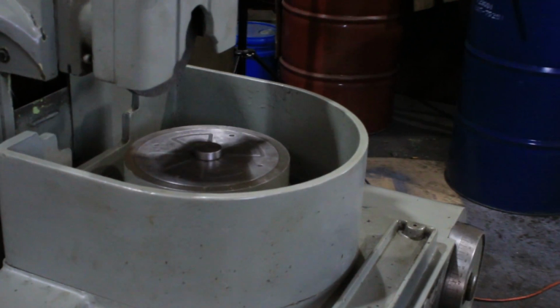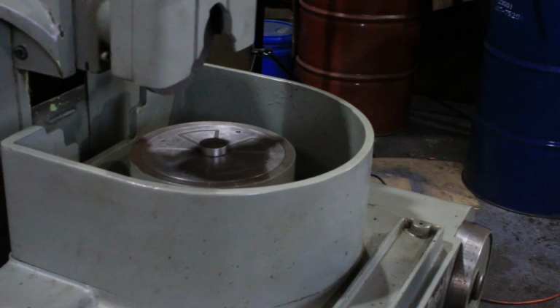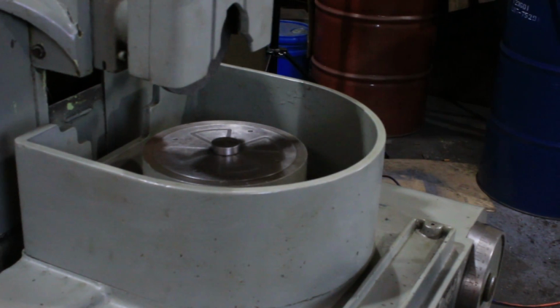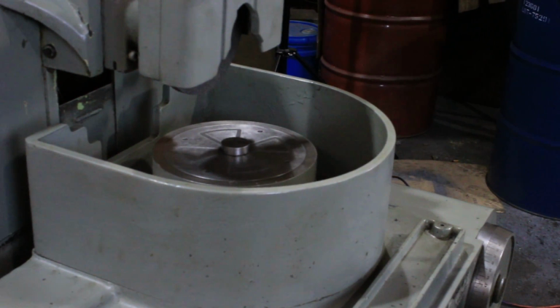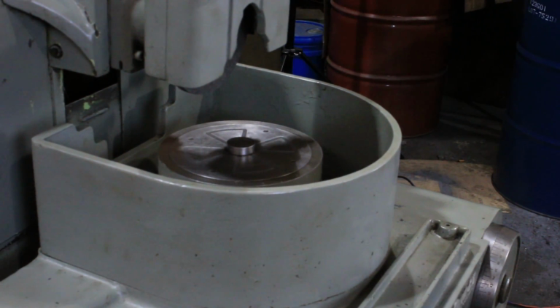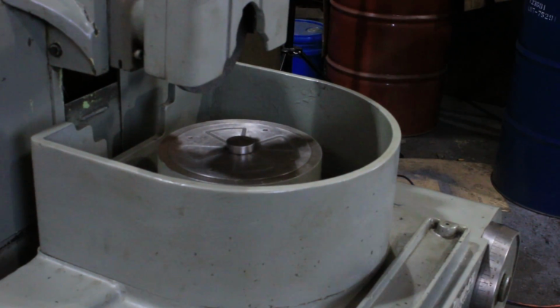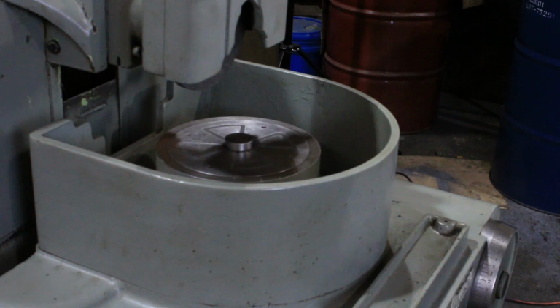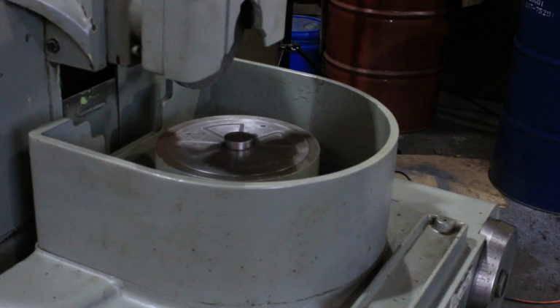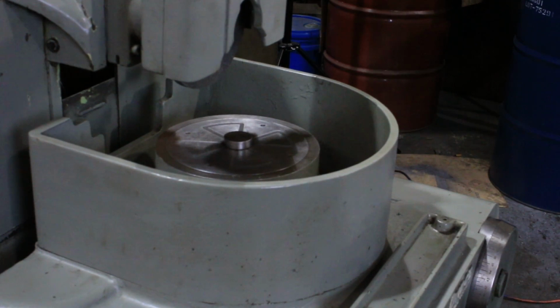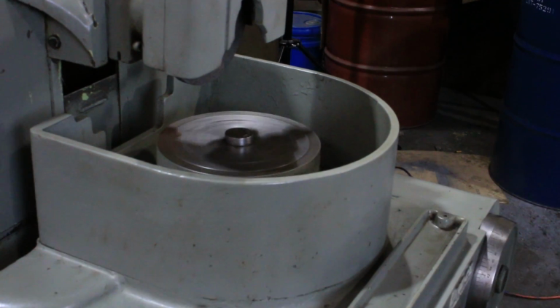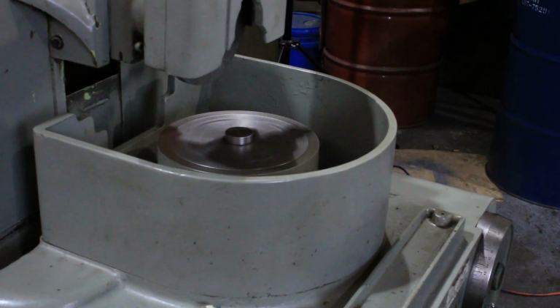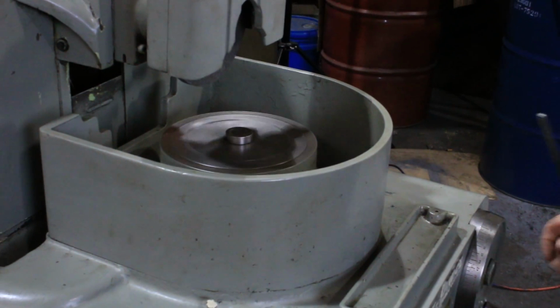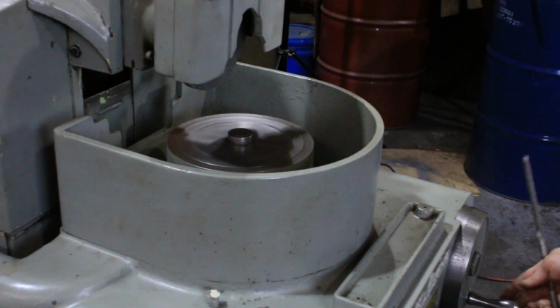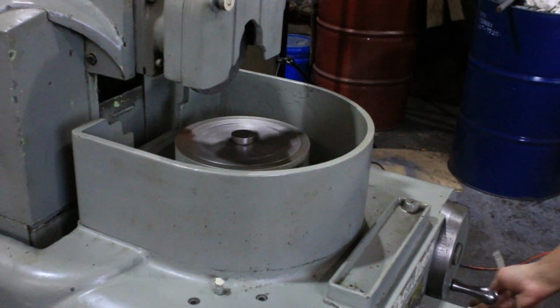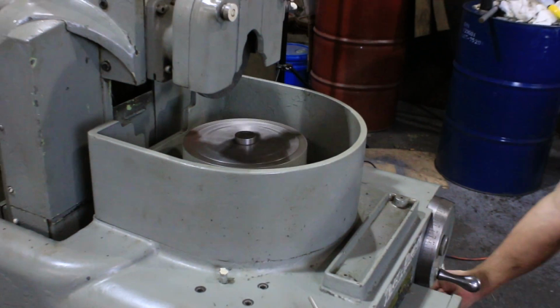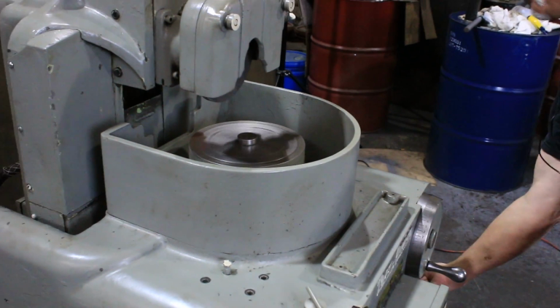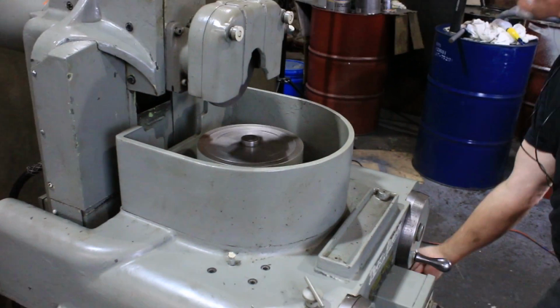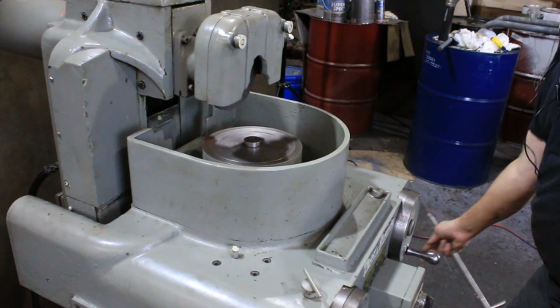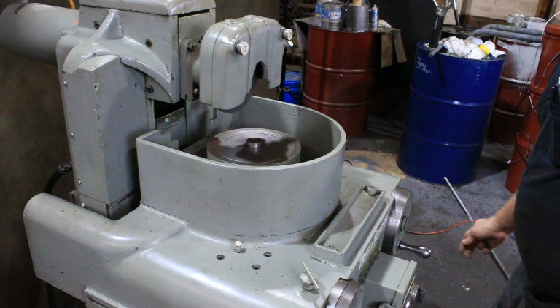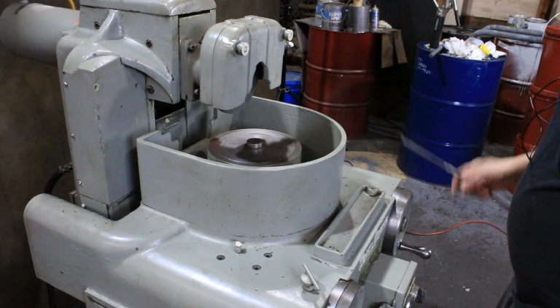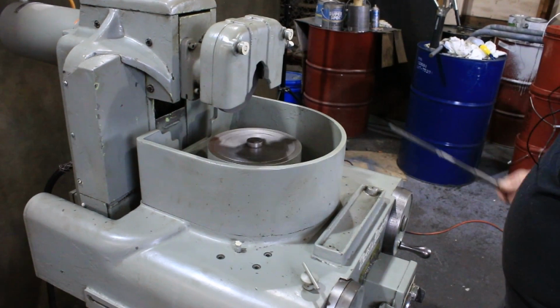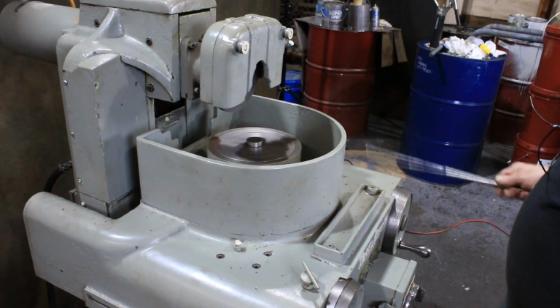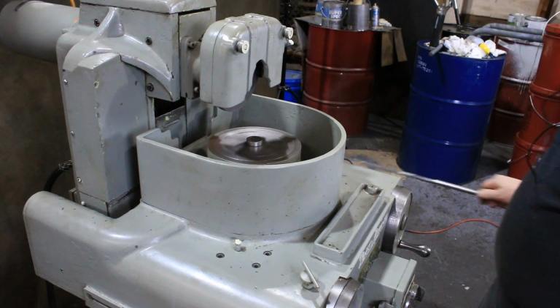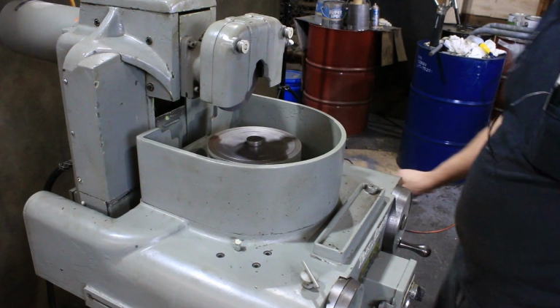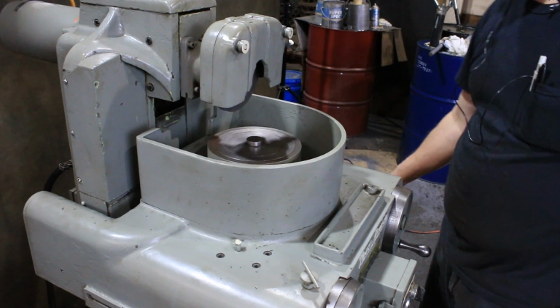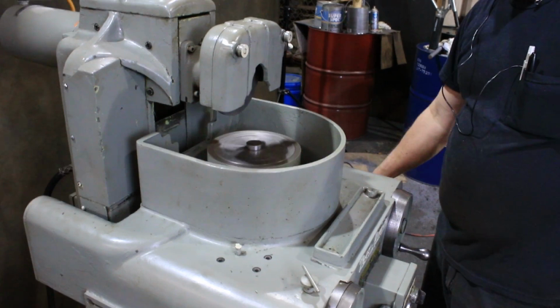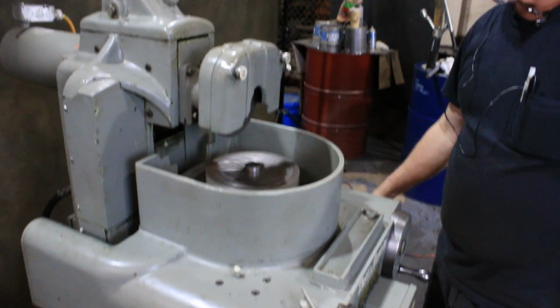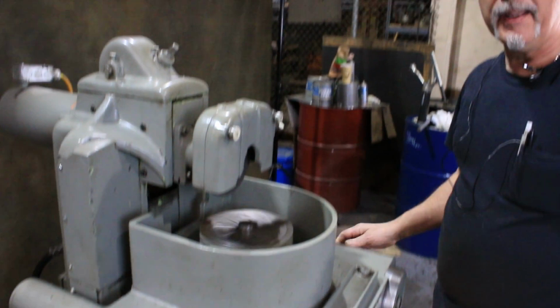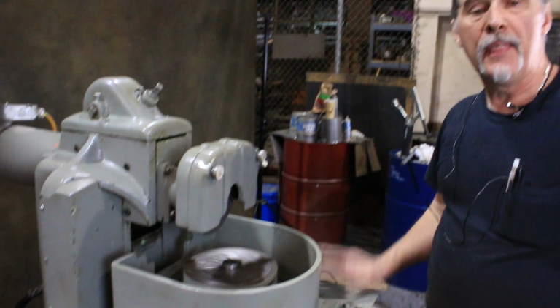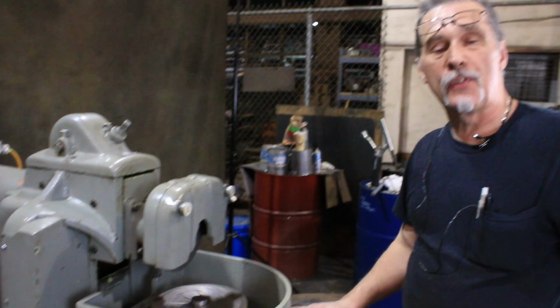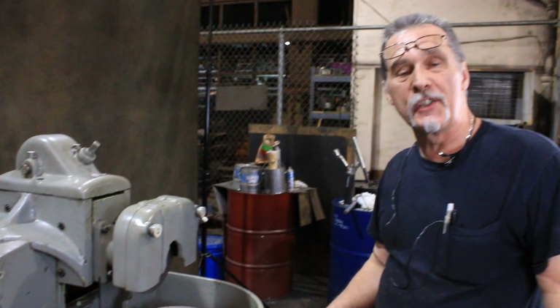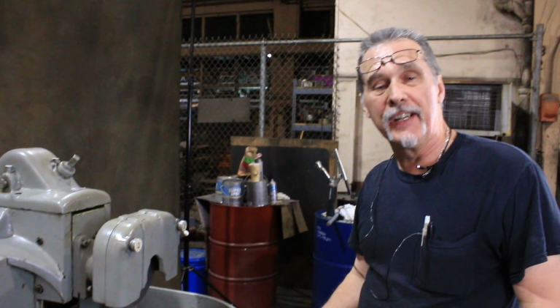Again, you can run your table in, start it up, and you're ready to go. That's about it. Thanks for watching our video.